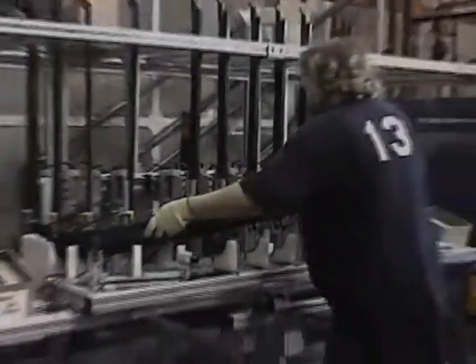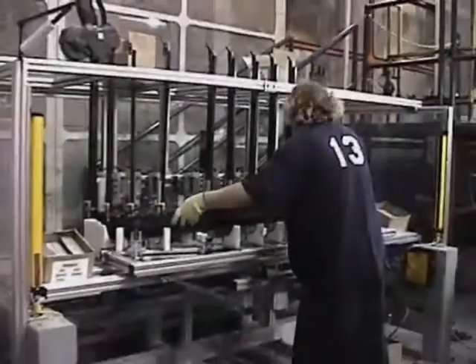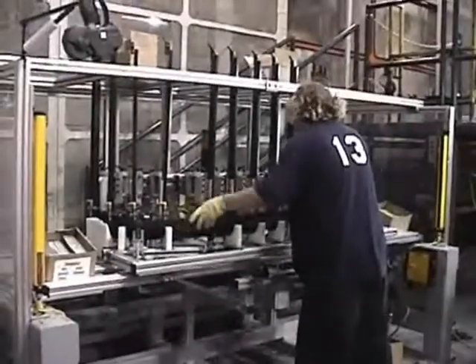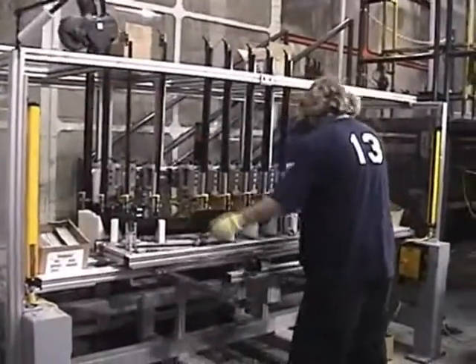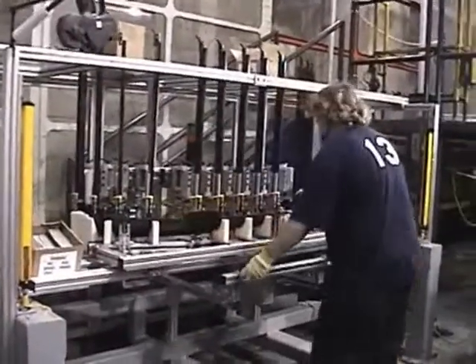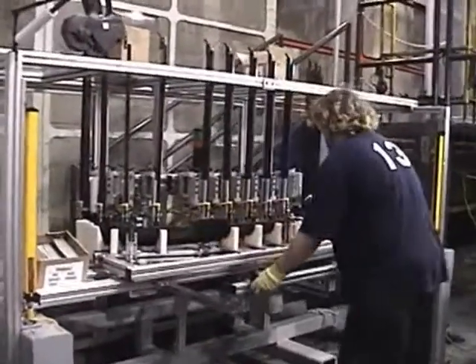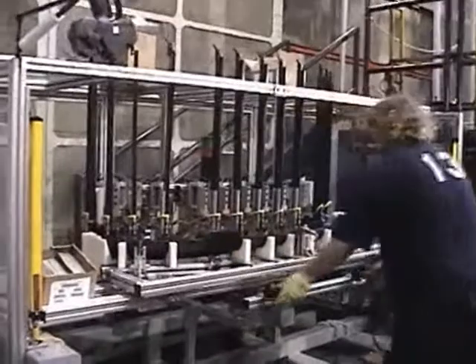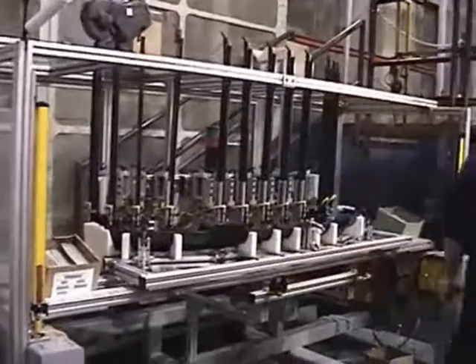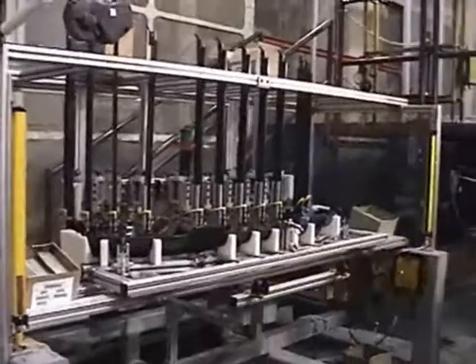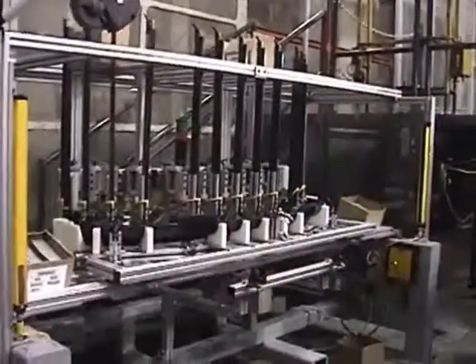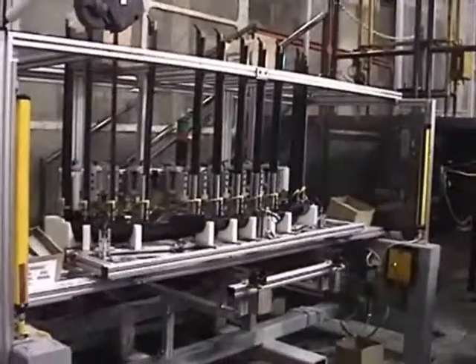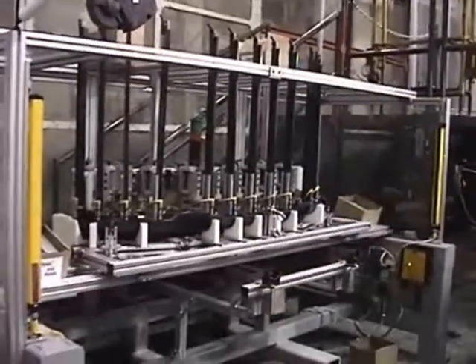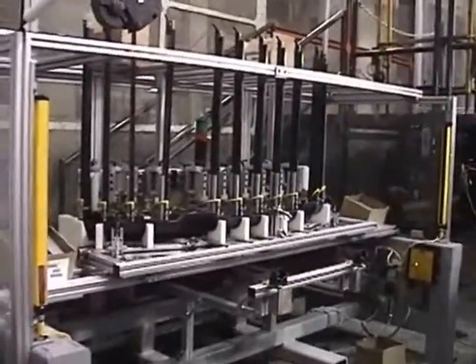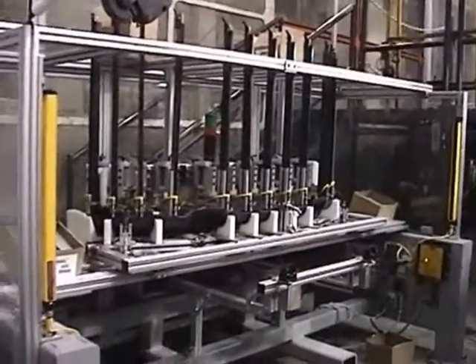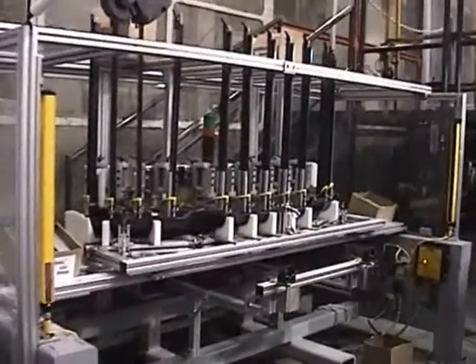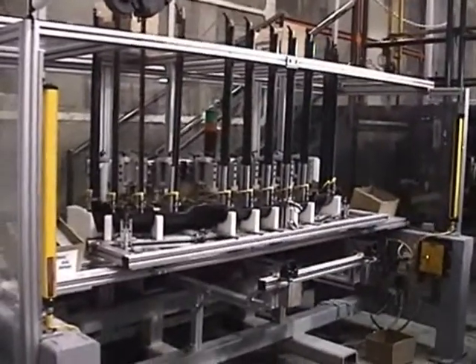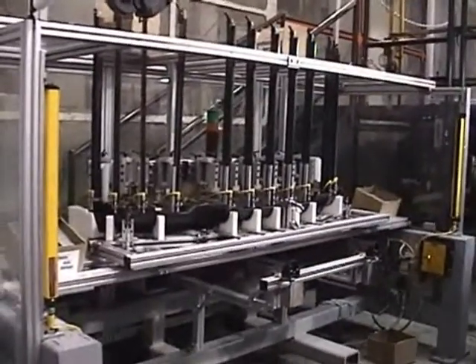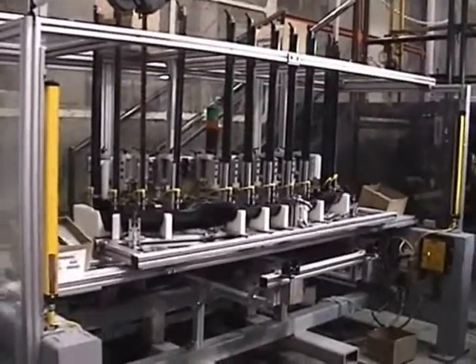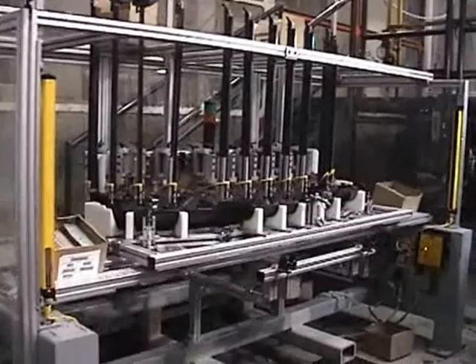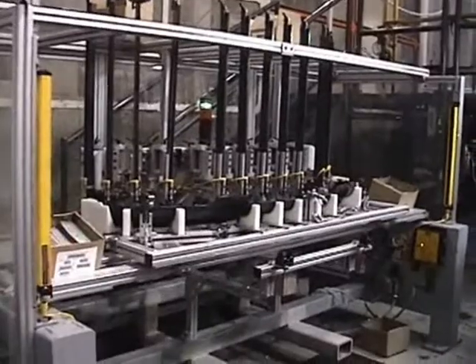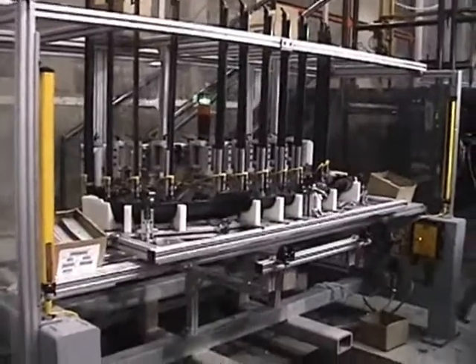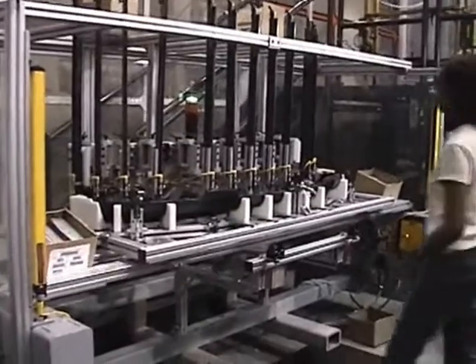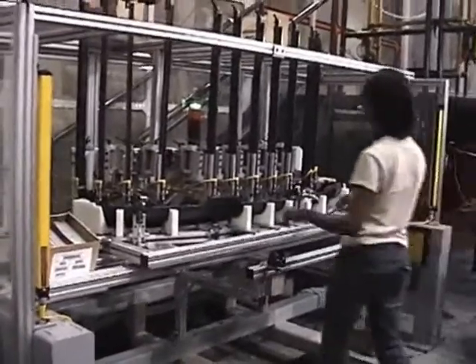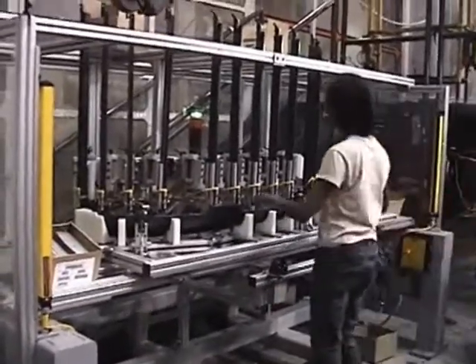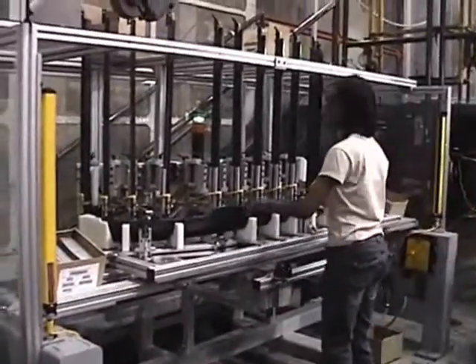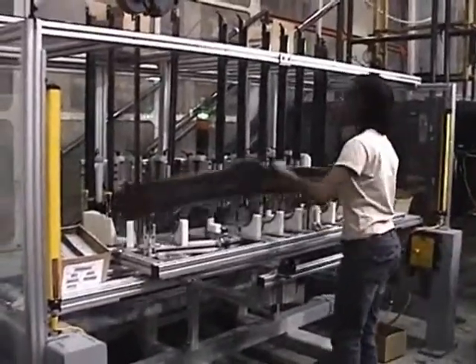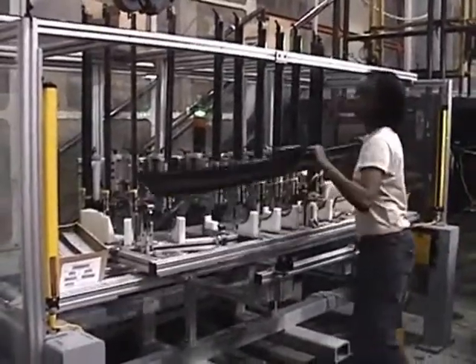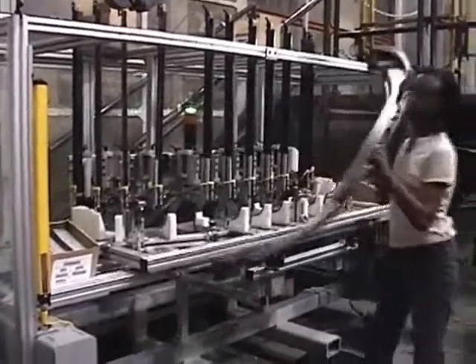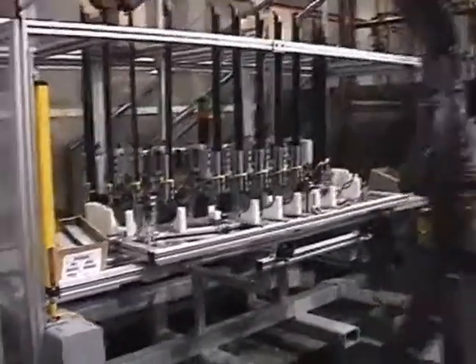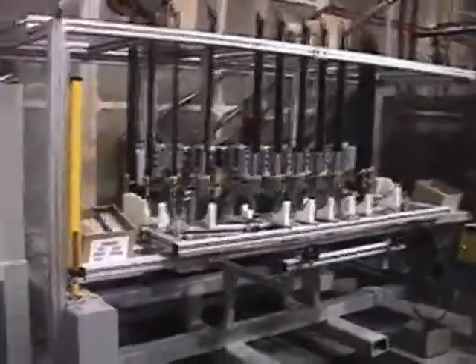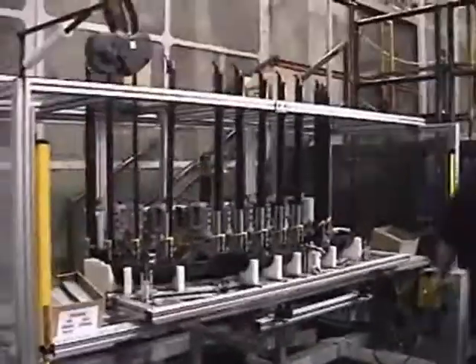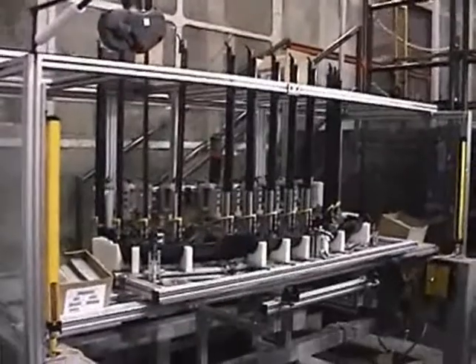By using the collated U-nut introduced by ITW CIP fasteners, the company was able to incorporate collated assembly tools into a fixture. All 13 U-nuts required on a new production model fascia were assembled simultaneously.